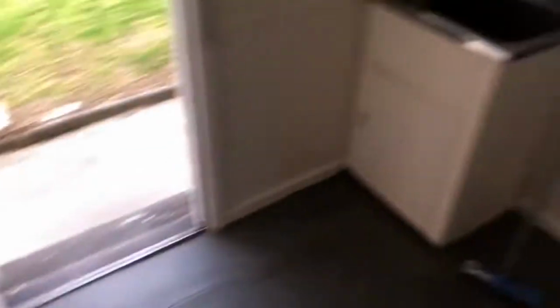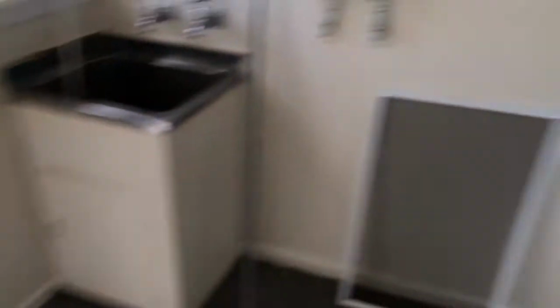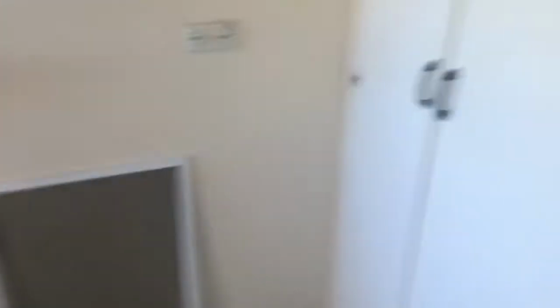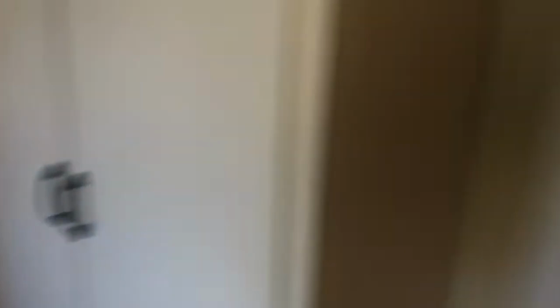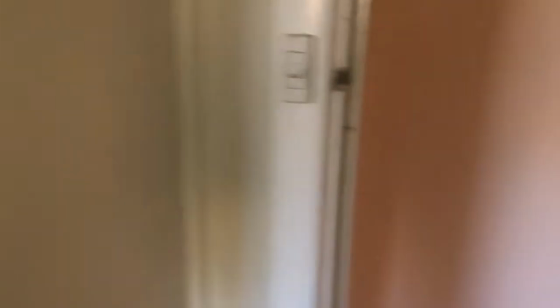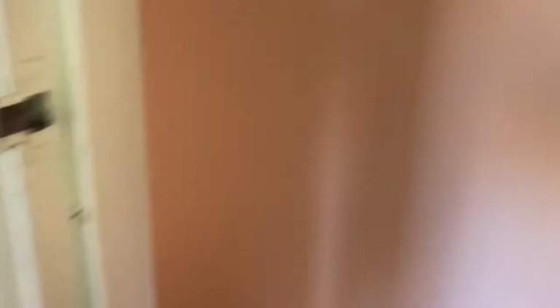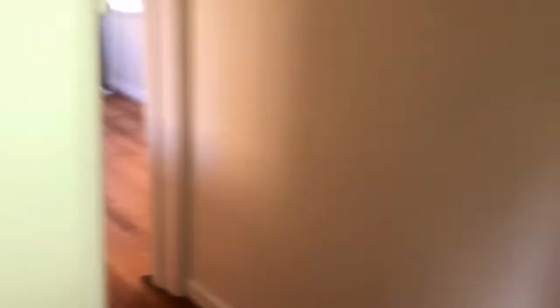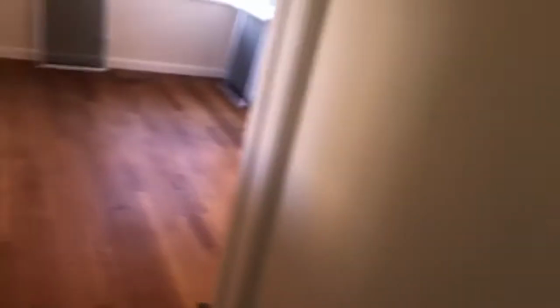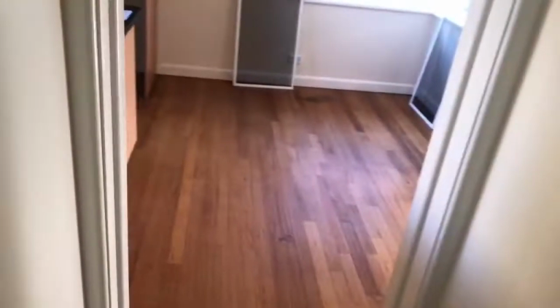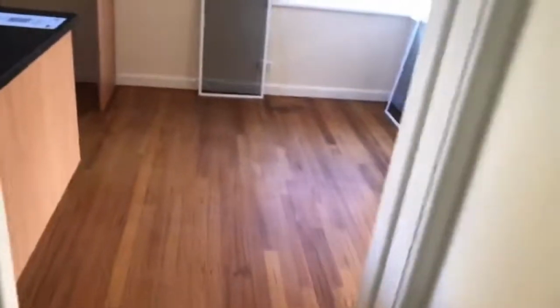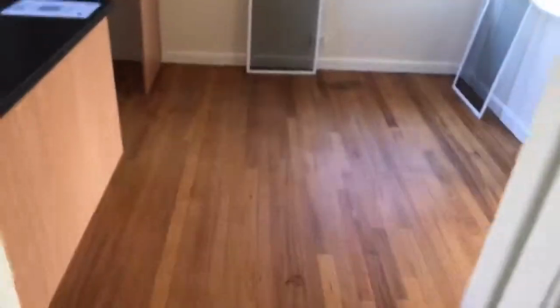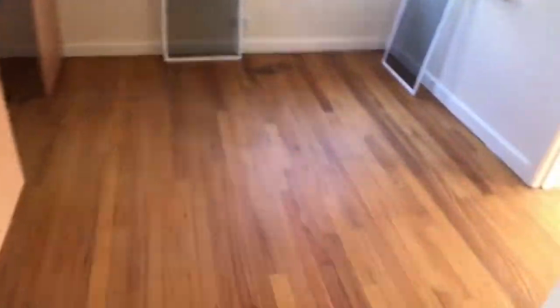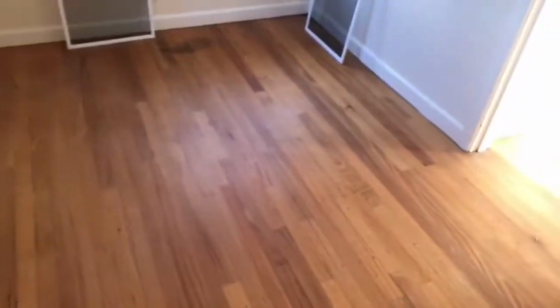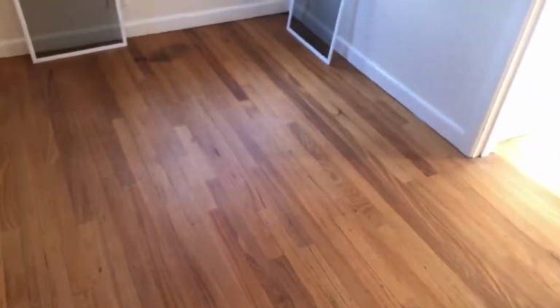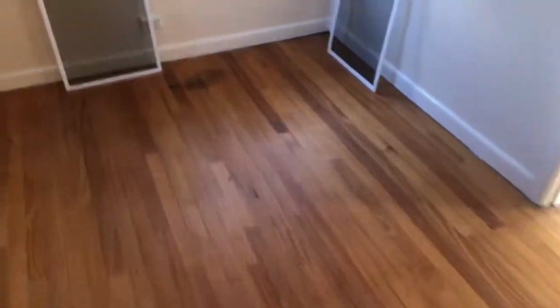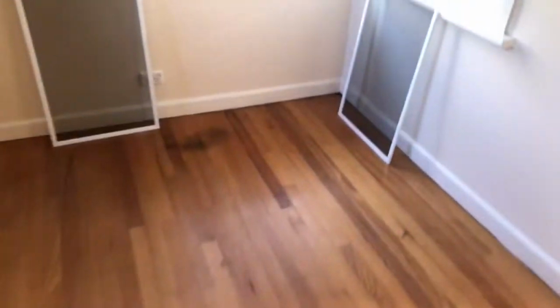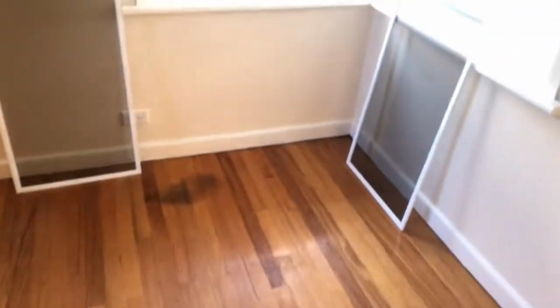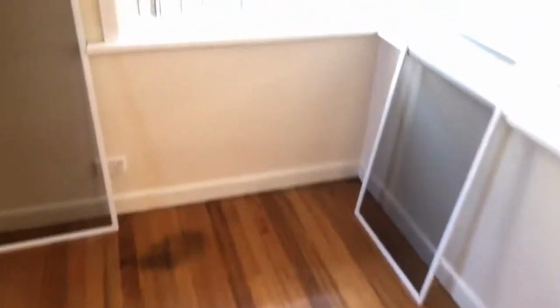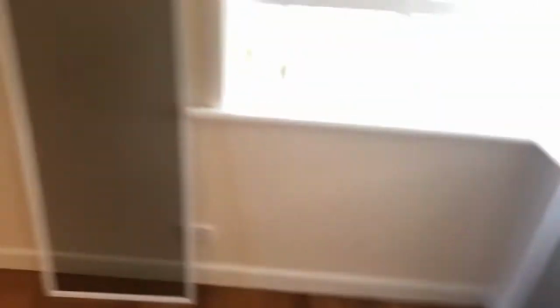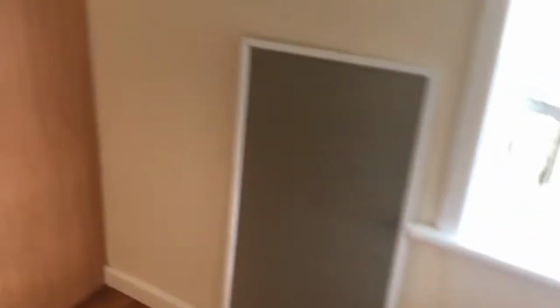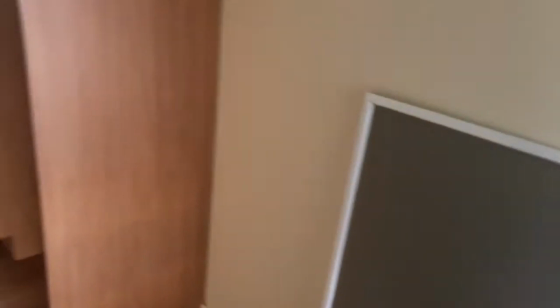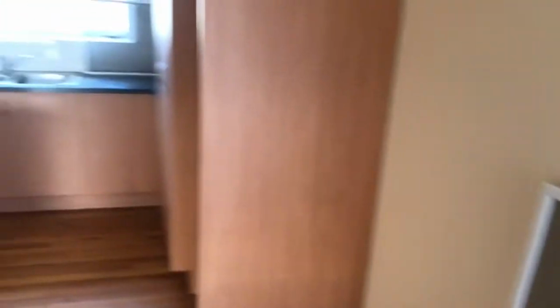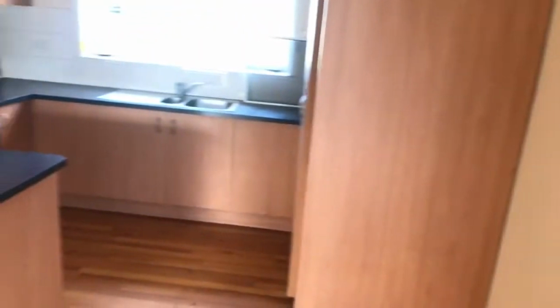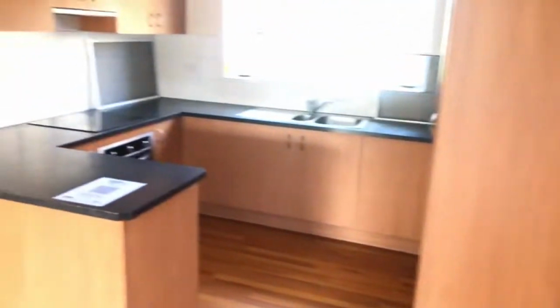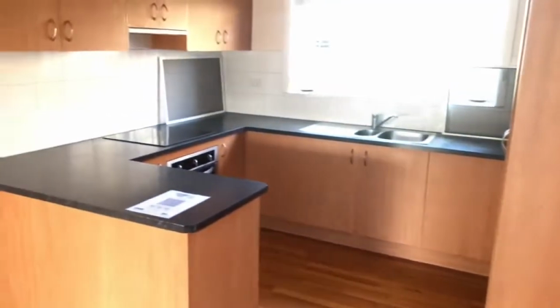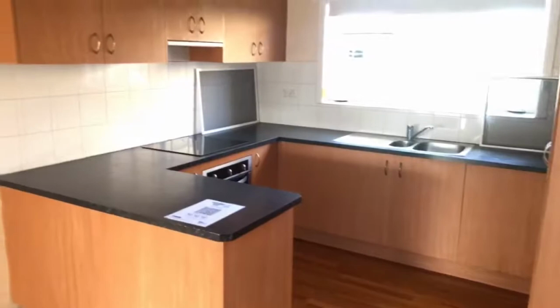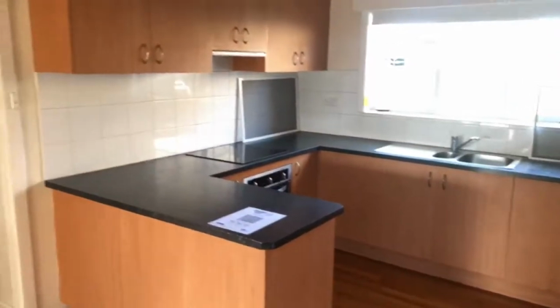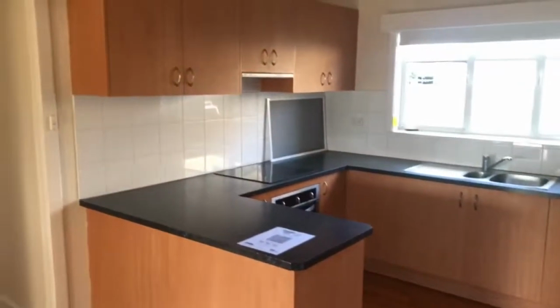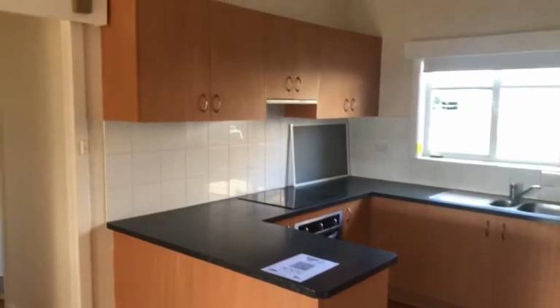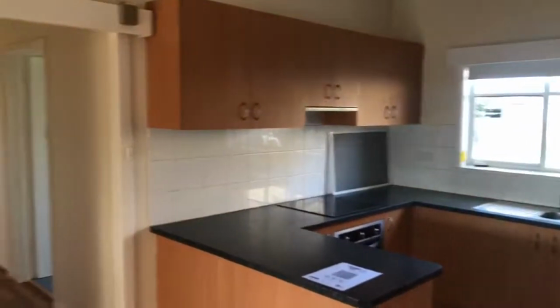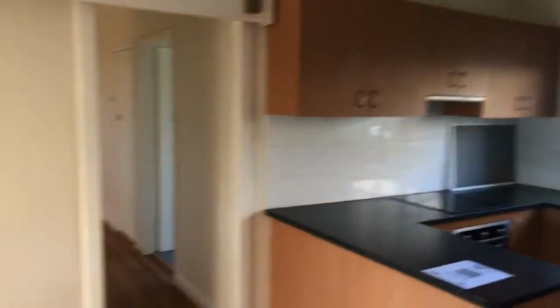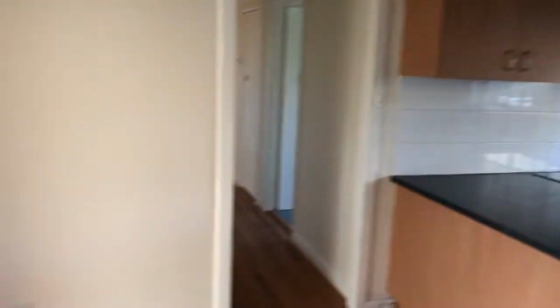We'll just do the kitchen quickly. Here you've got the kitchen — electric cooking, cupboards, and a little bit of bench space here.